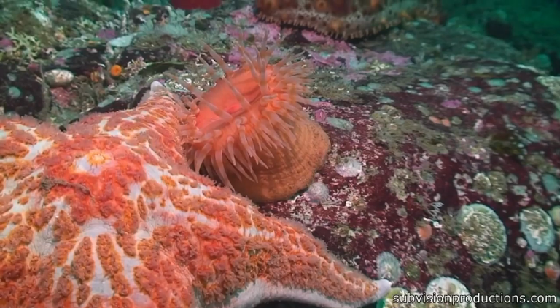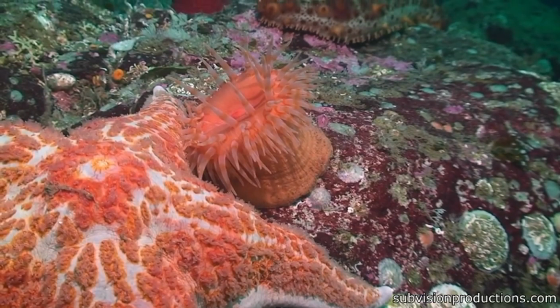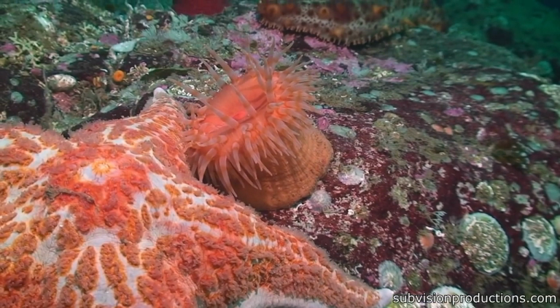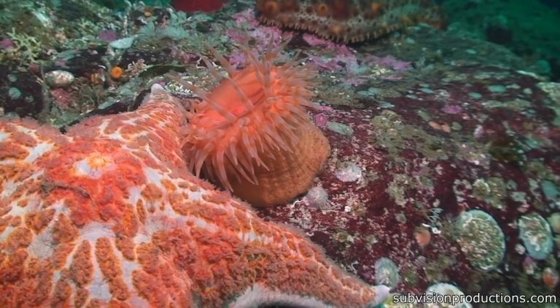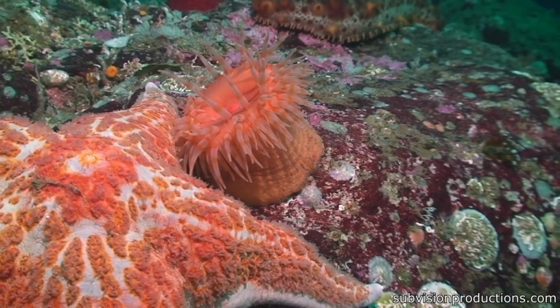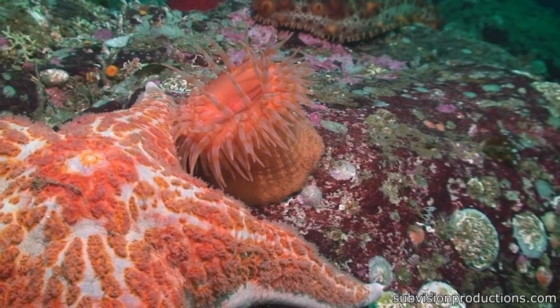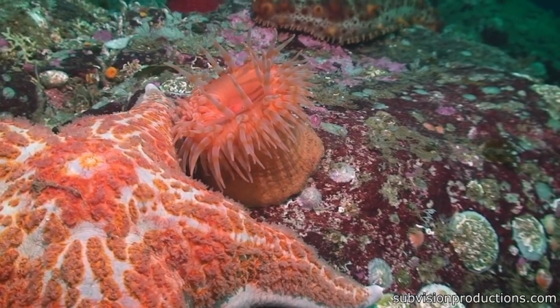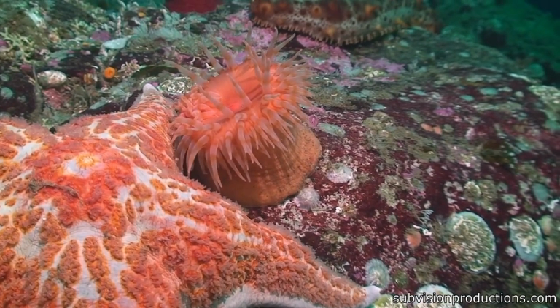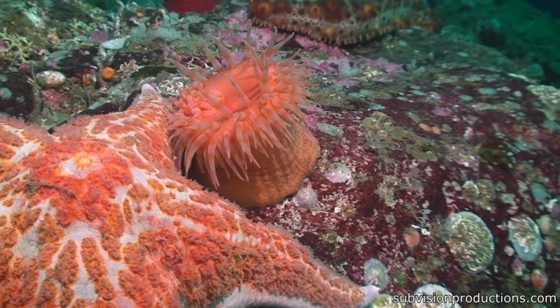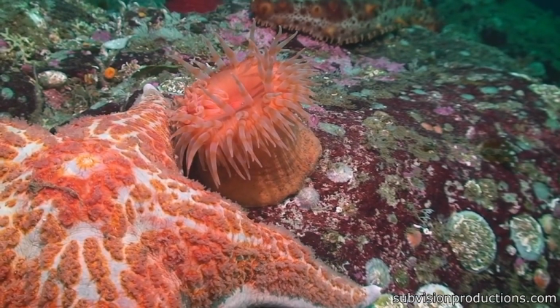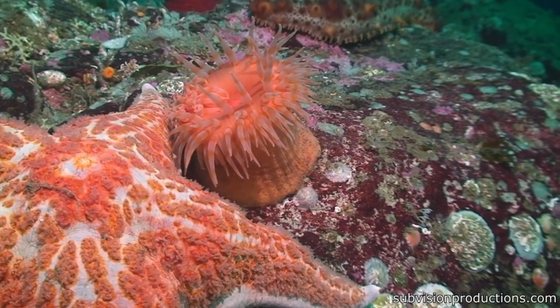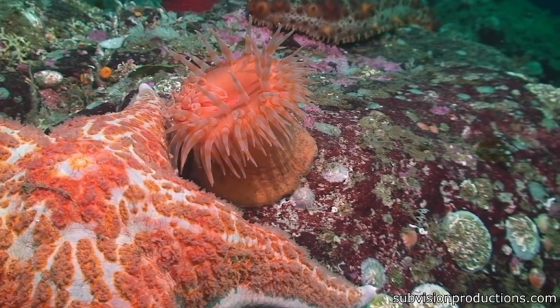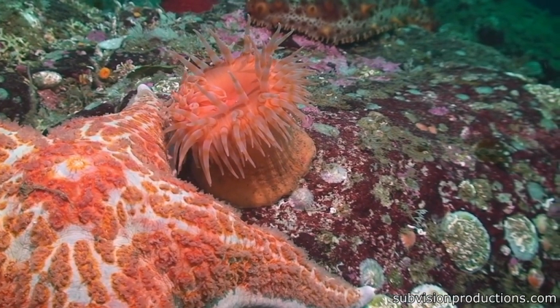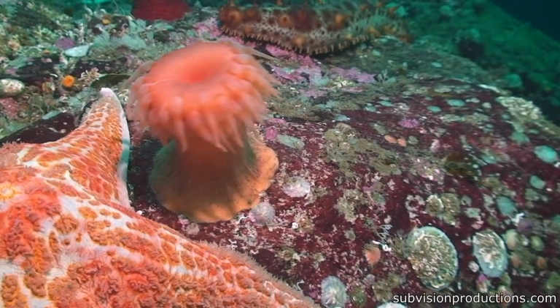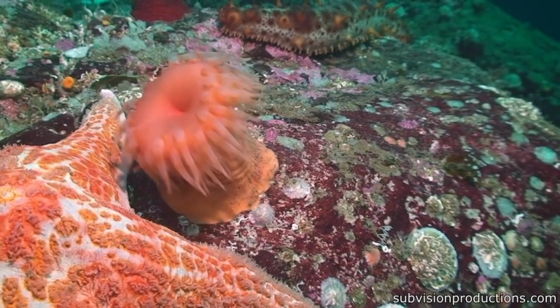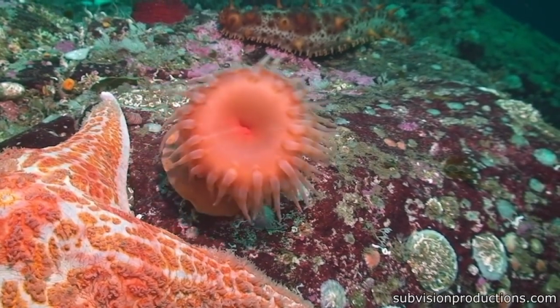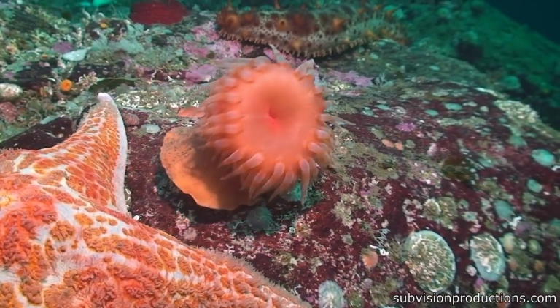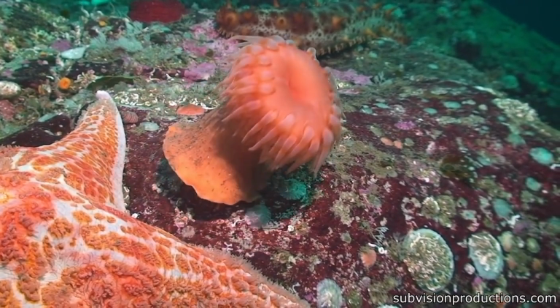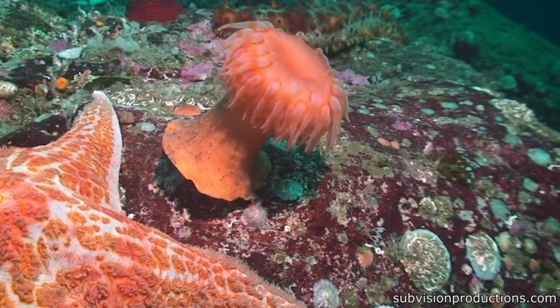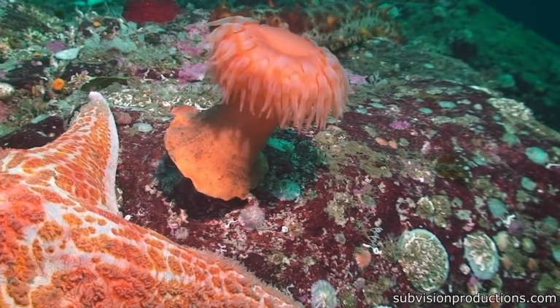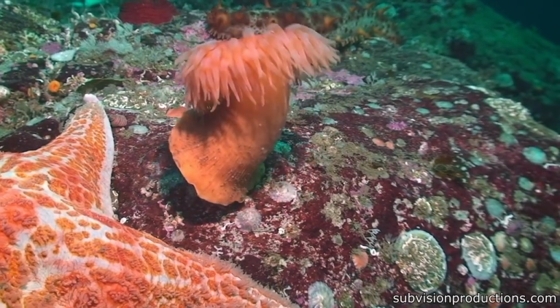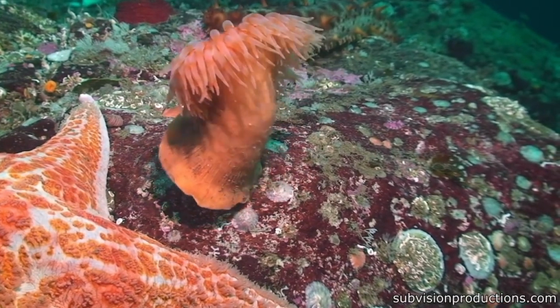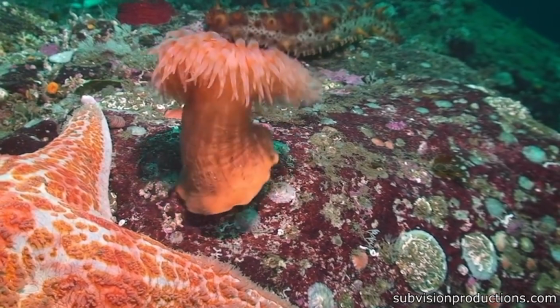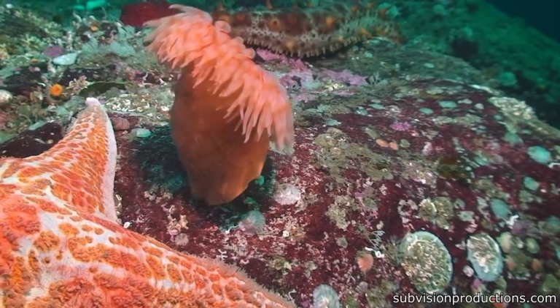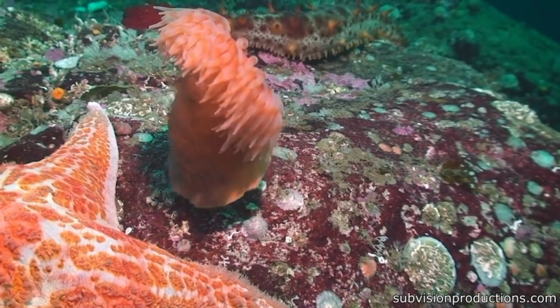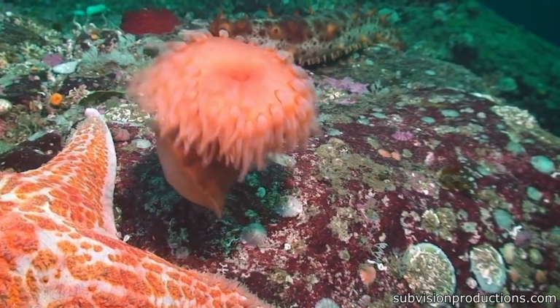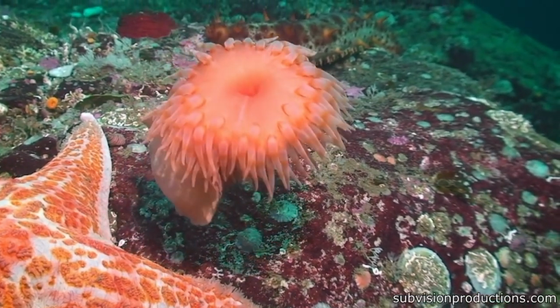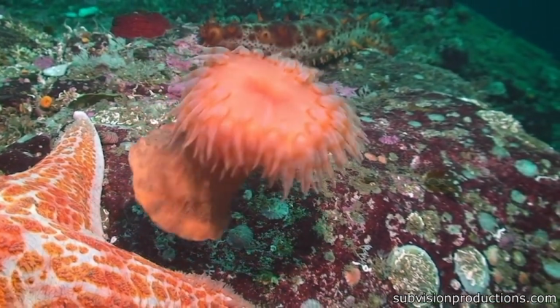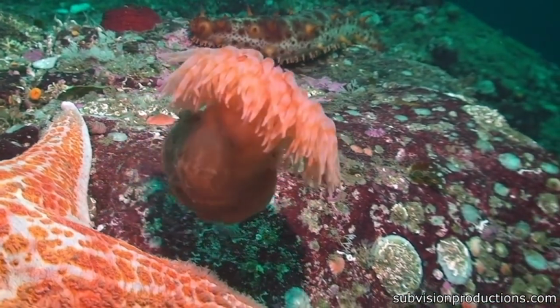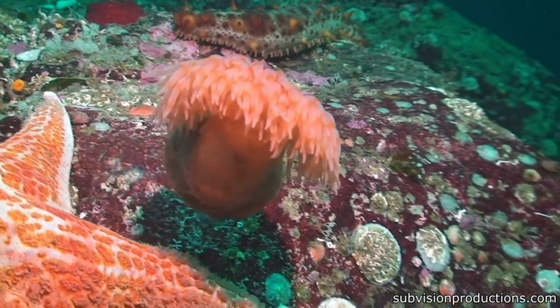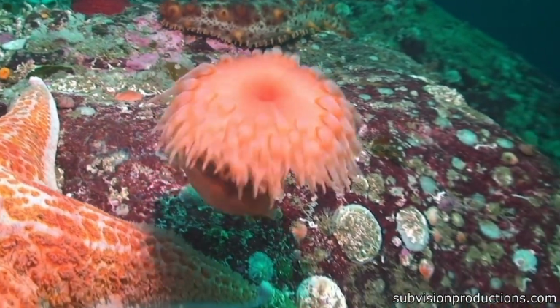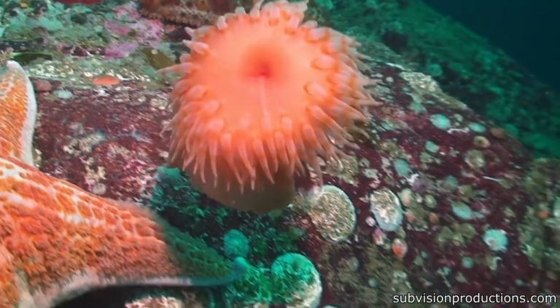As a starfish approached this sea anemone, it started breaking it down. Well, what's actually happening is this is a defense mechanism — it sways like this to flow through the water and escape its predators.